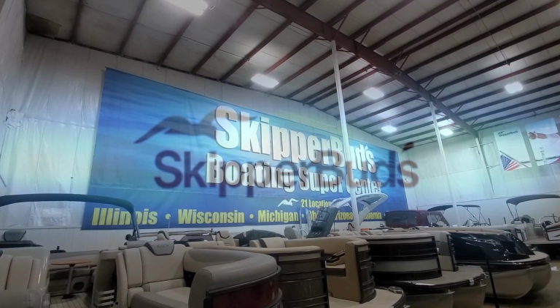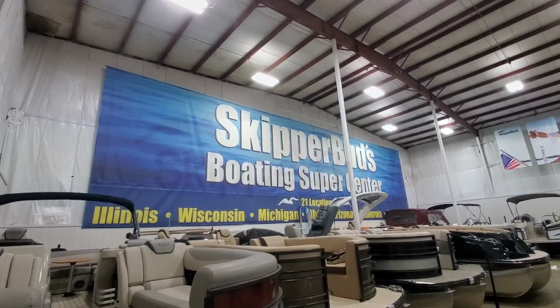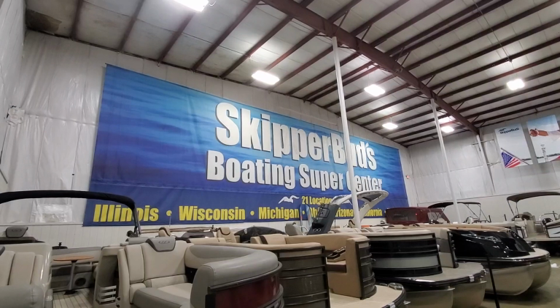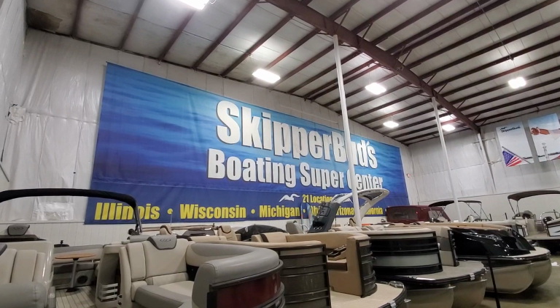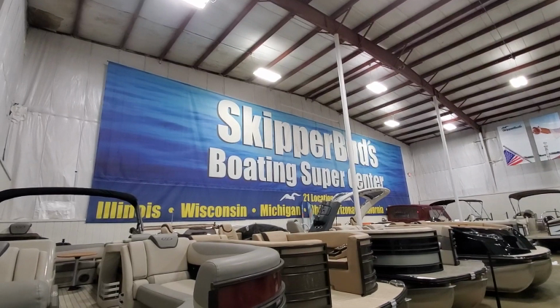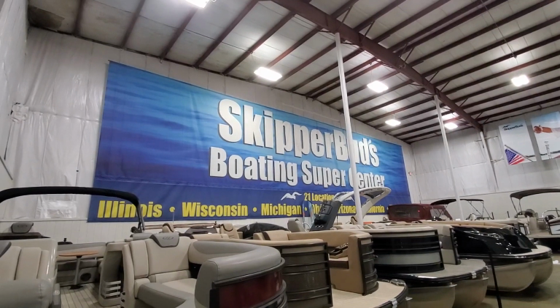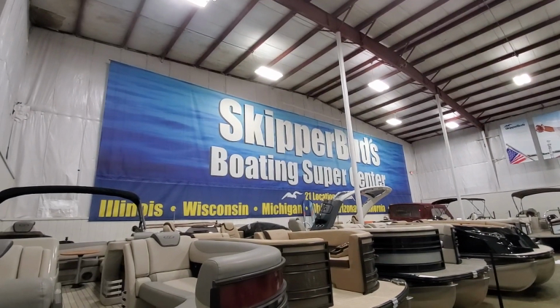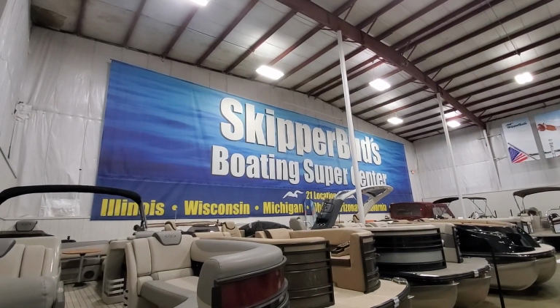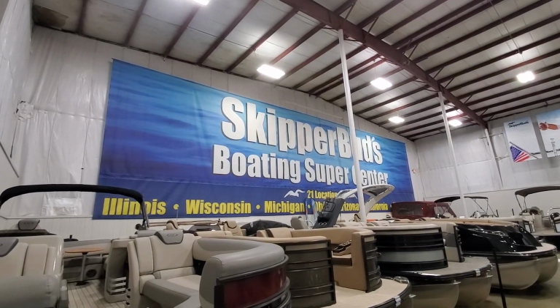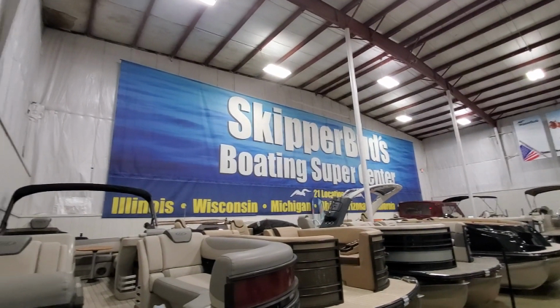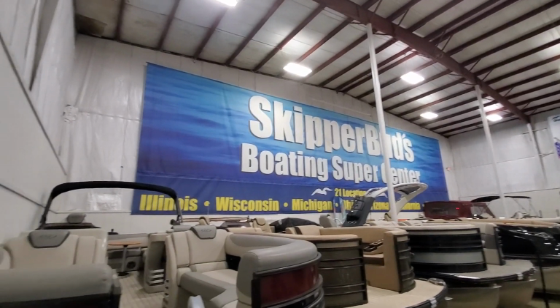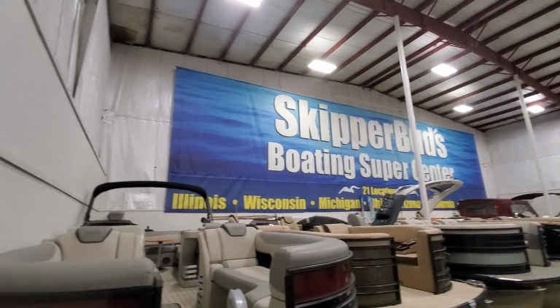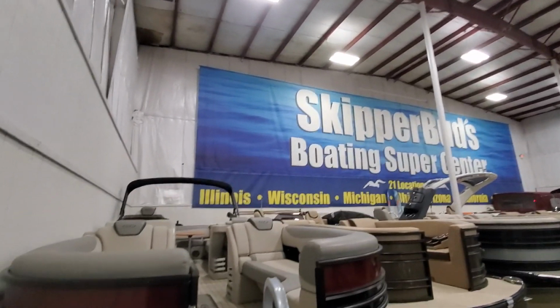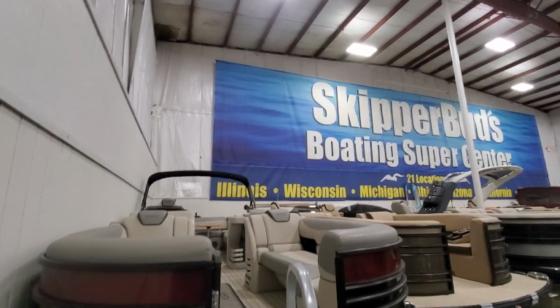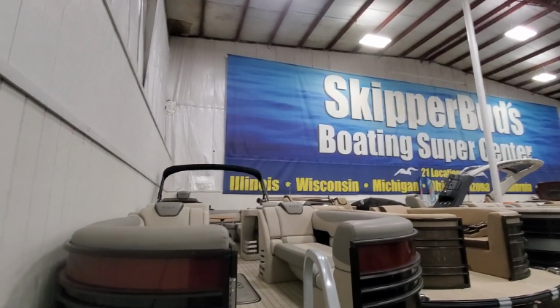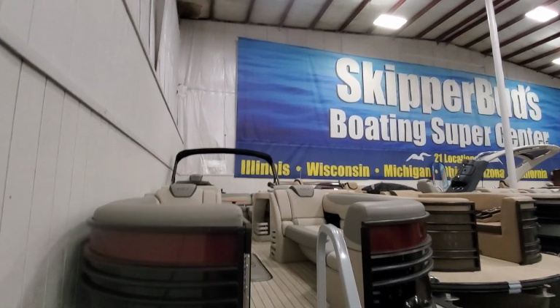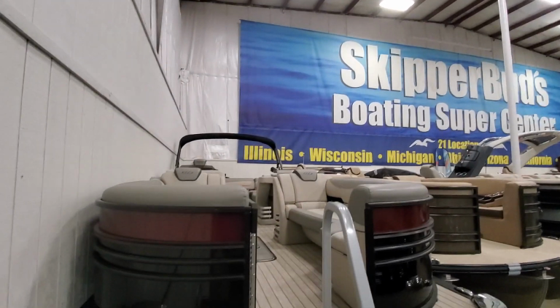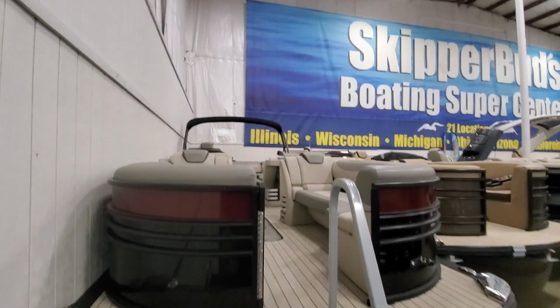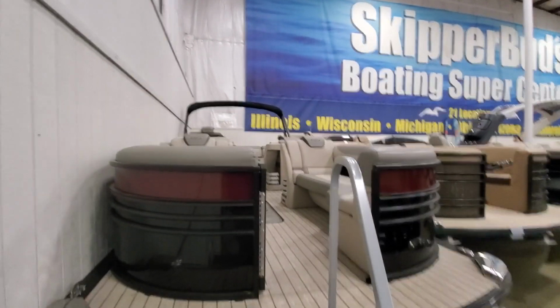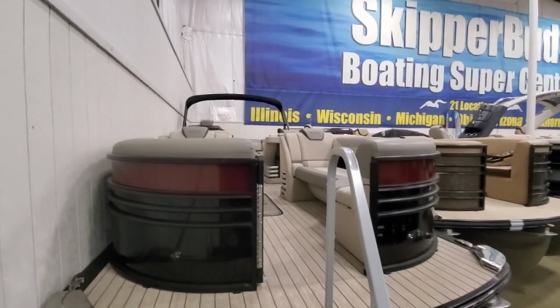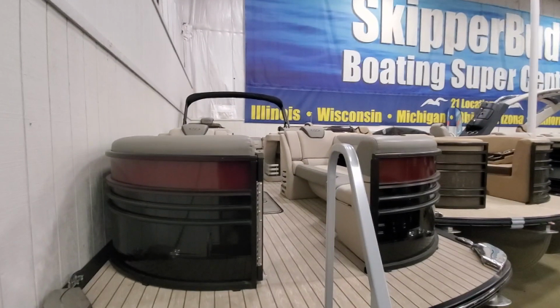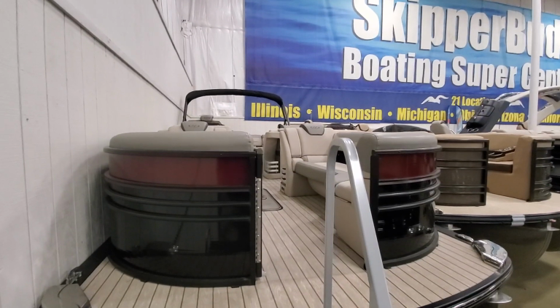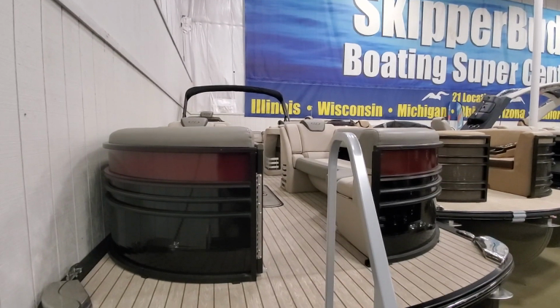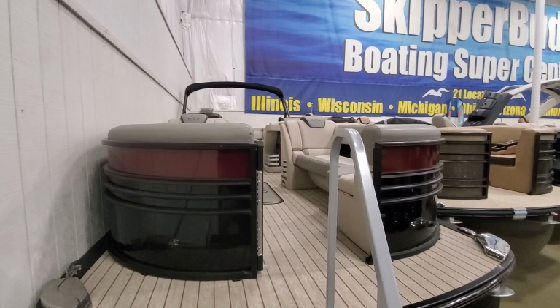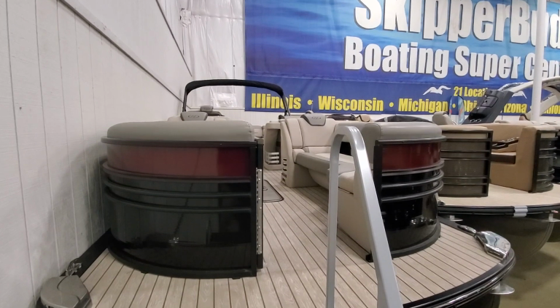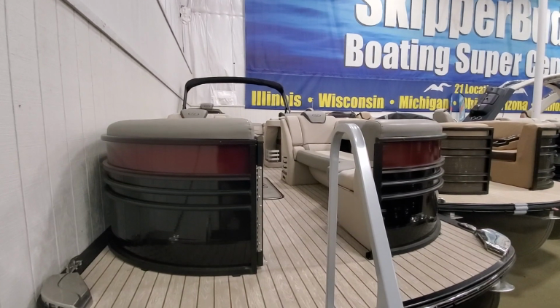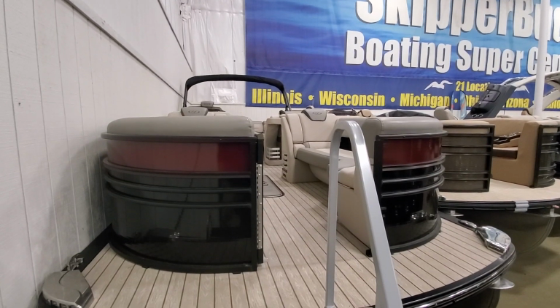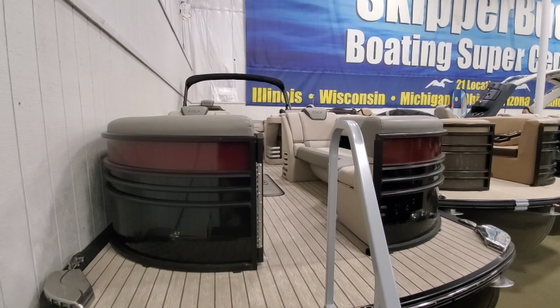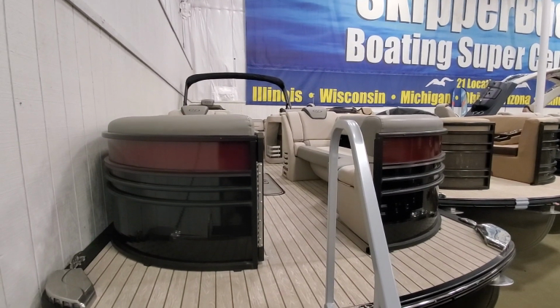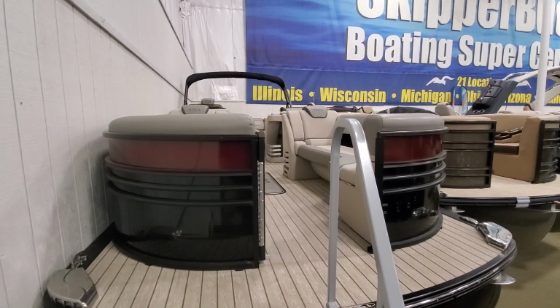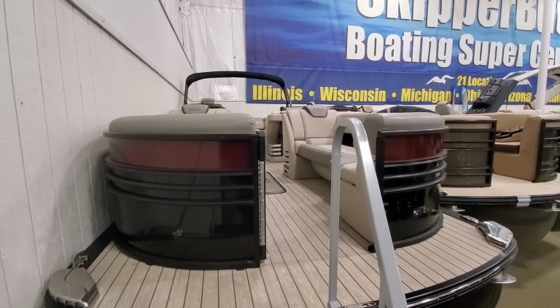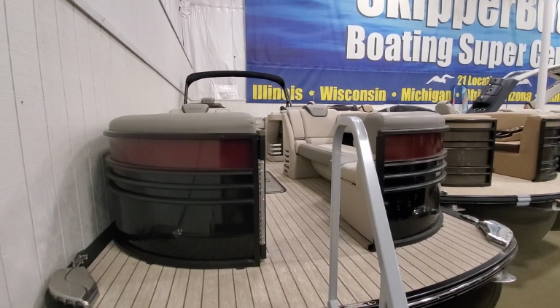Welcome everybody to the virtual Skipper Buds showroom. Today we're going to take a look at a 2019 Harris 270 Grand Mariner.